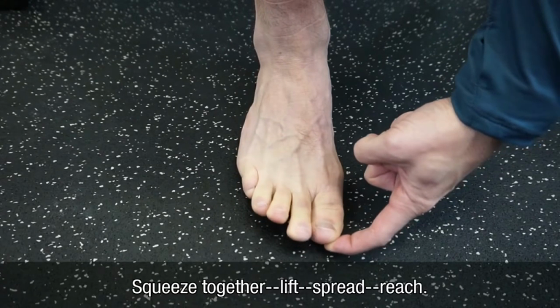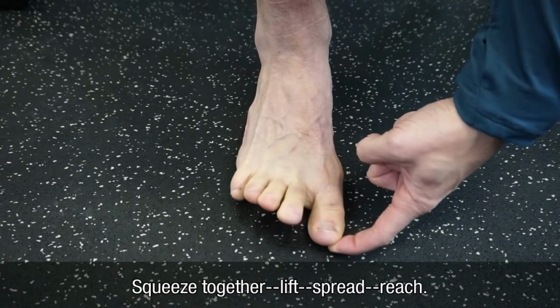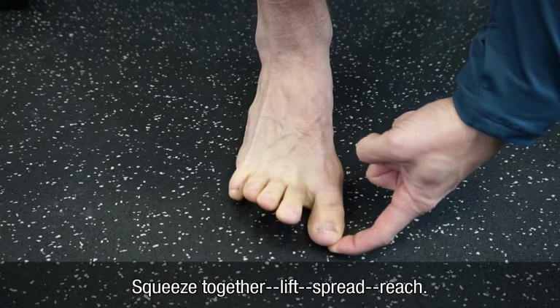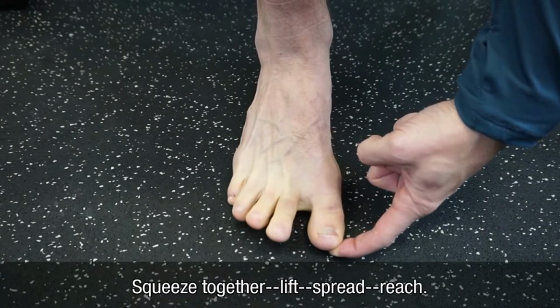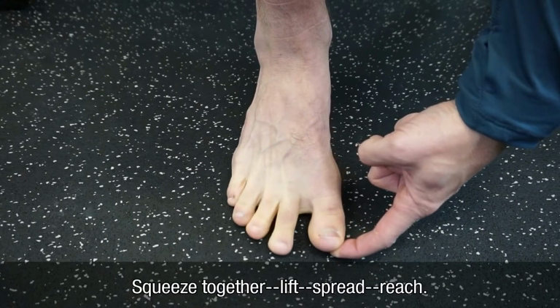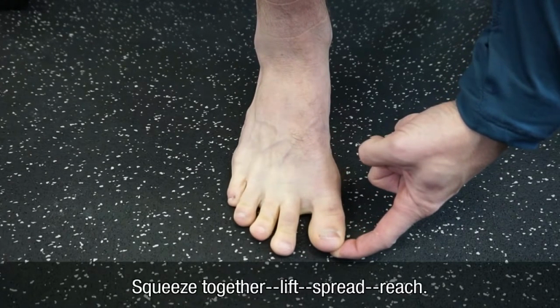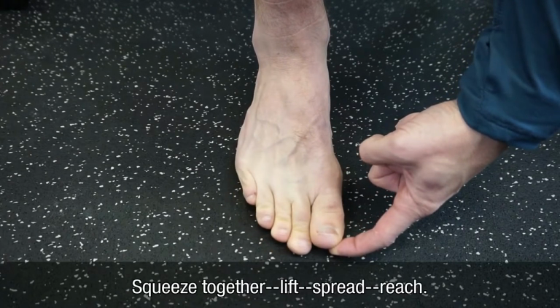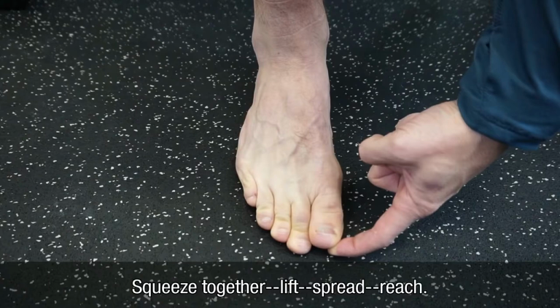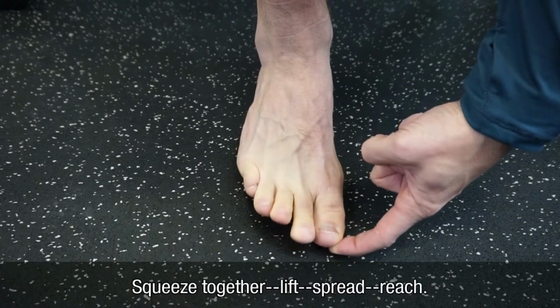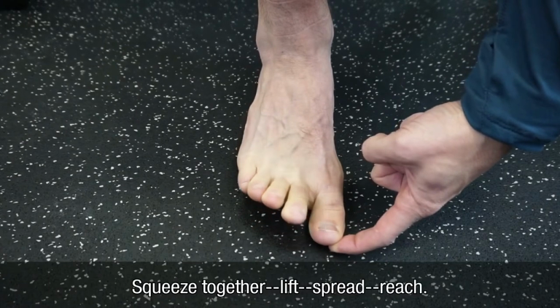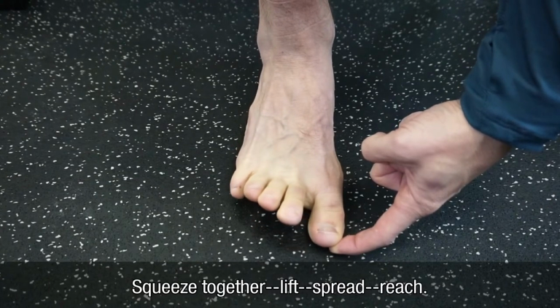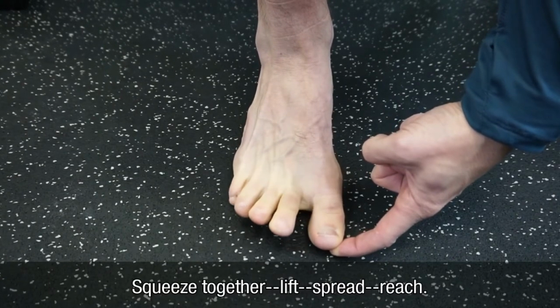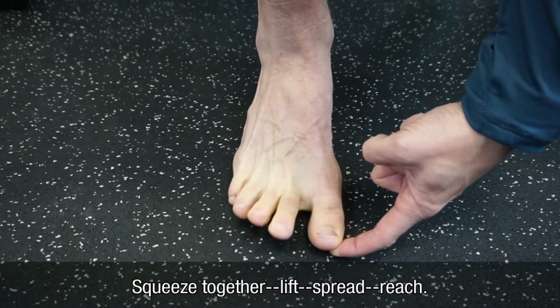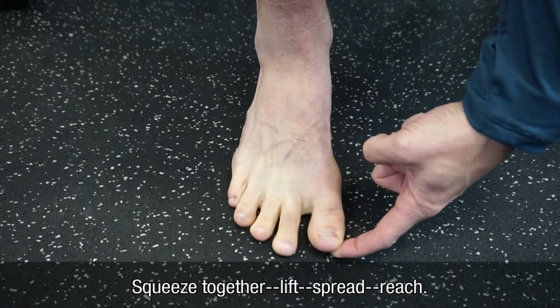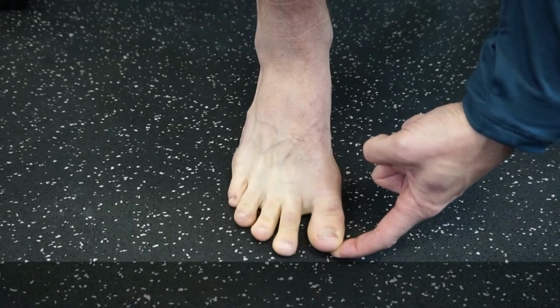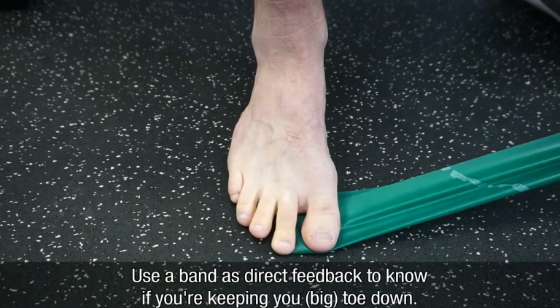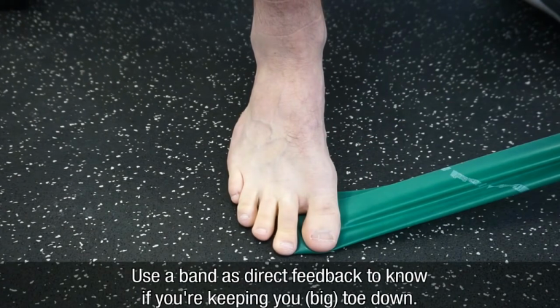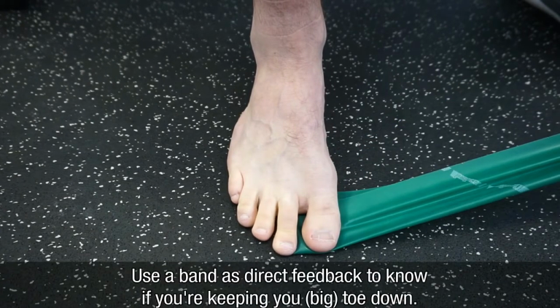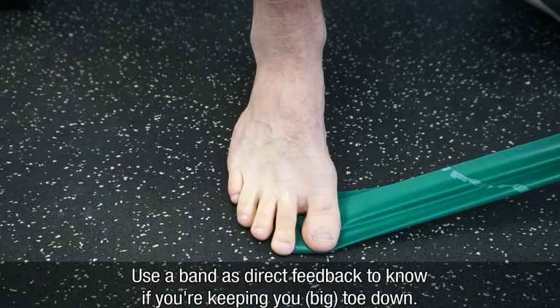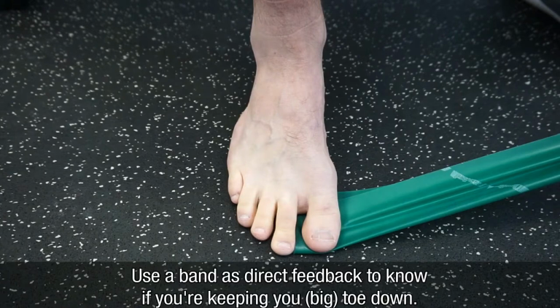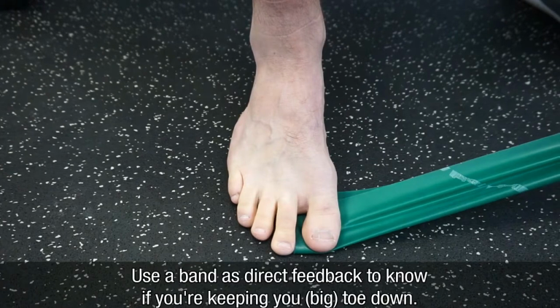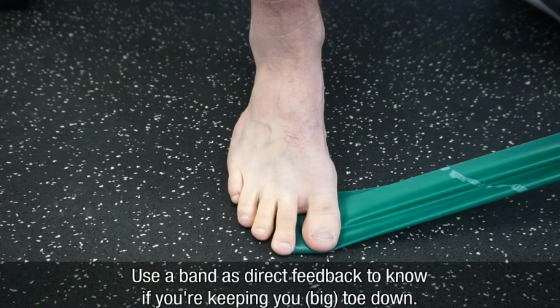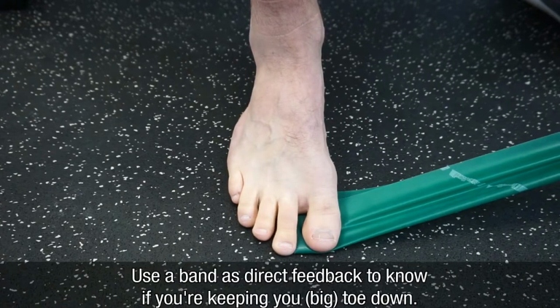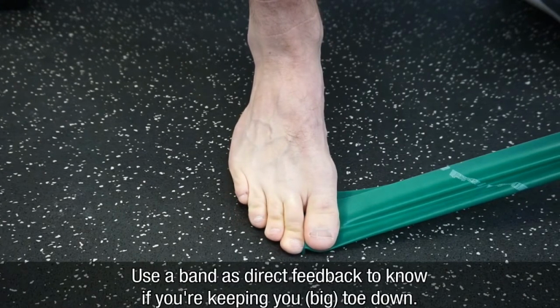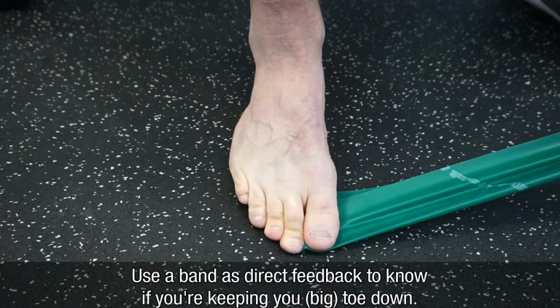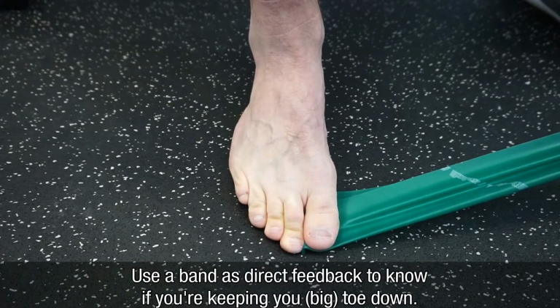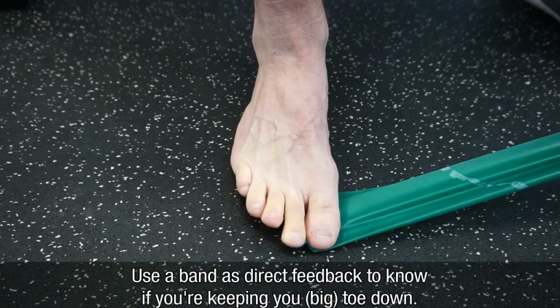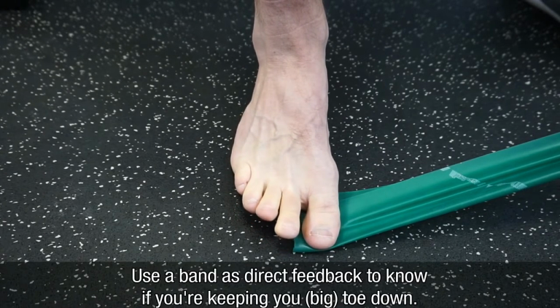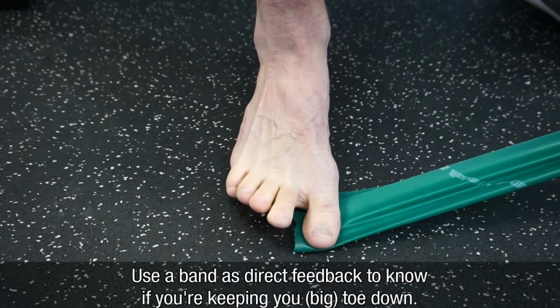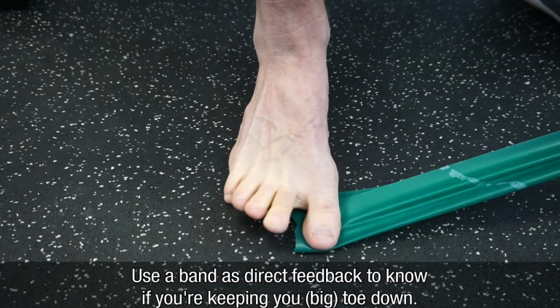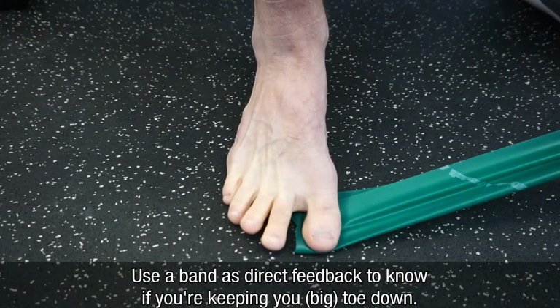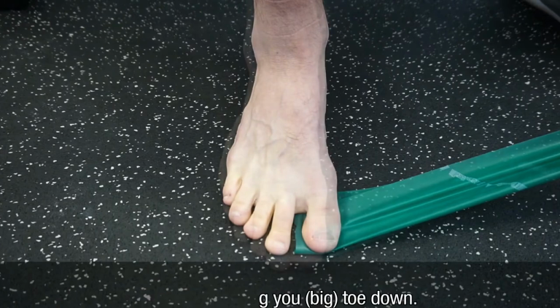Lift, spread, reach. Squeeze, lift, spread, reach. And with the band, to make sure that you're not lifting your toe, you can squeeze, lift, spread, reach.